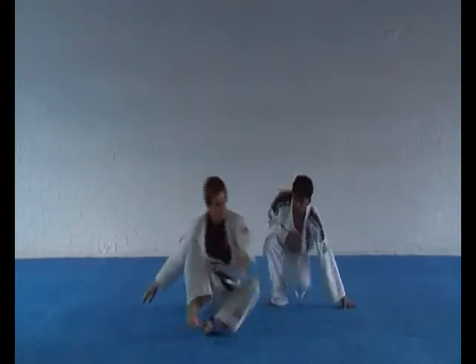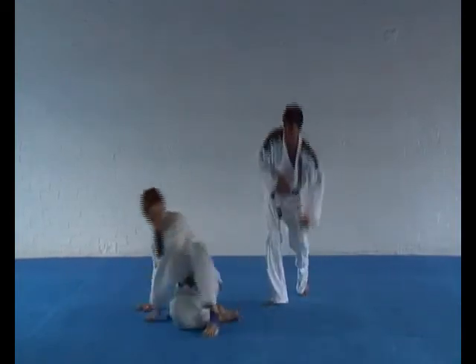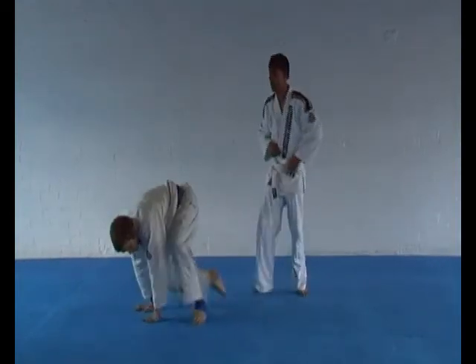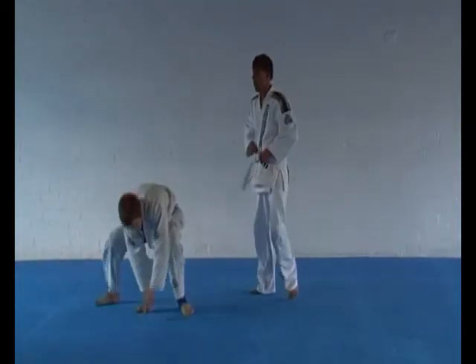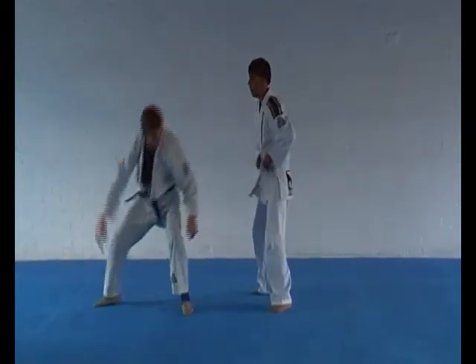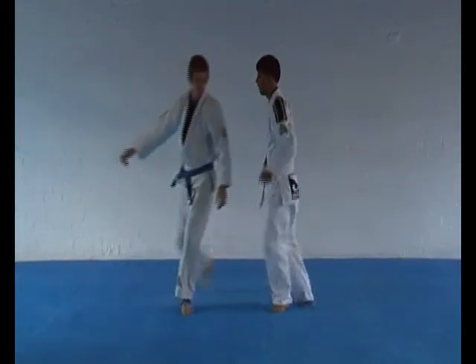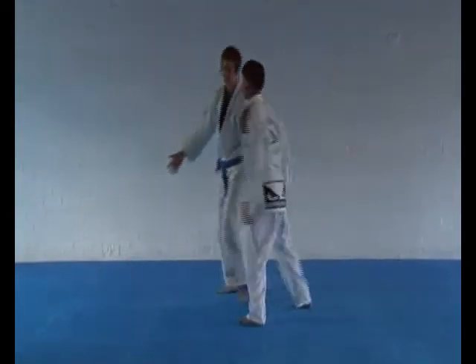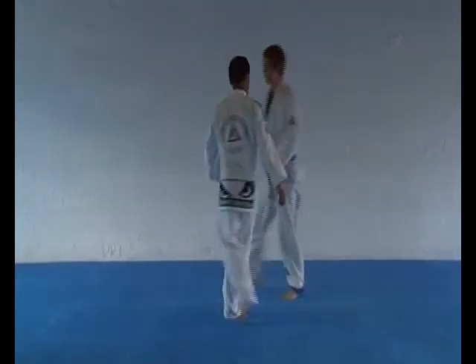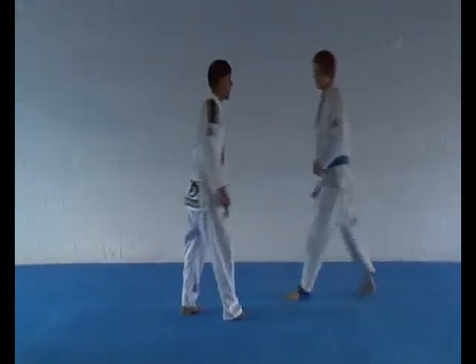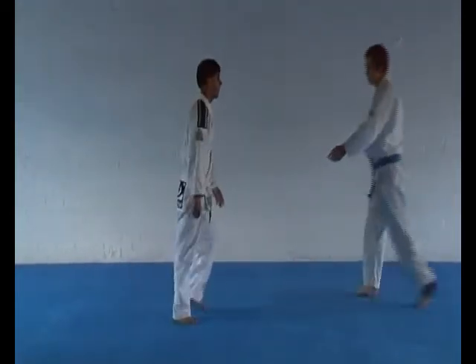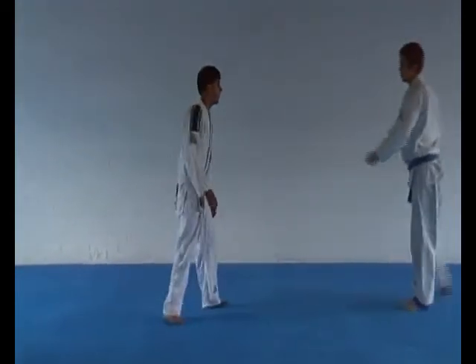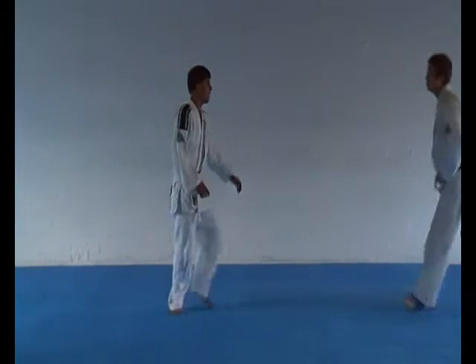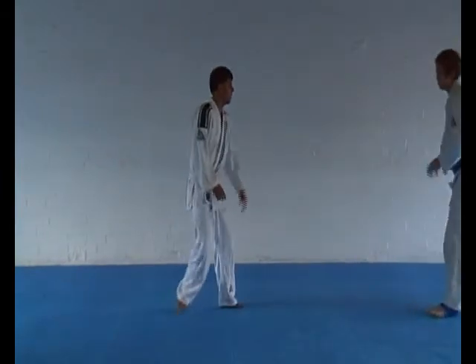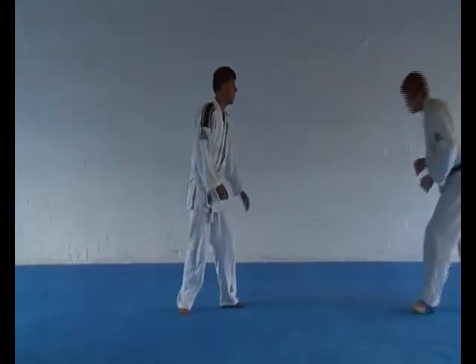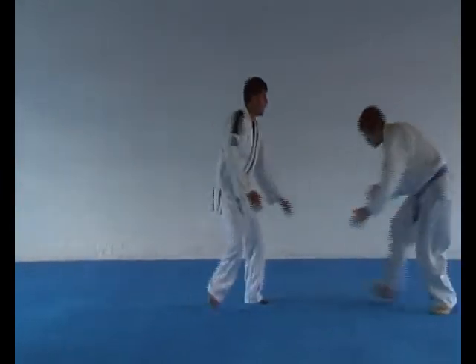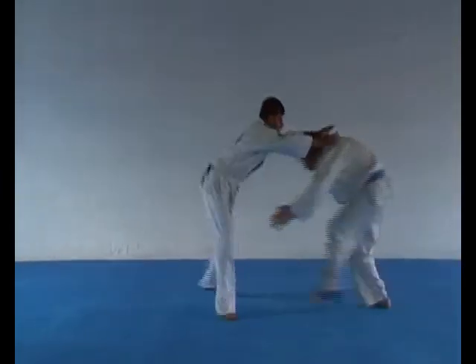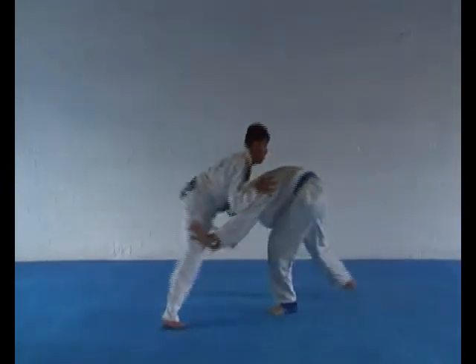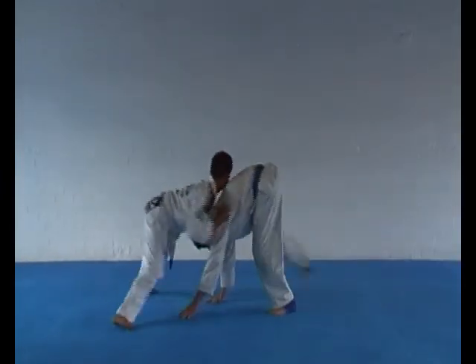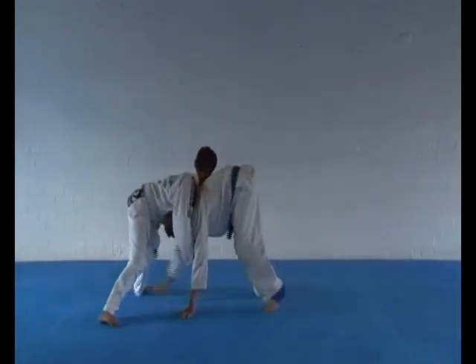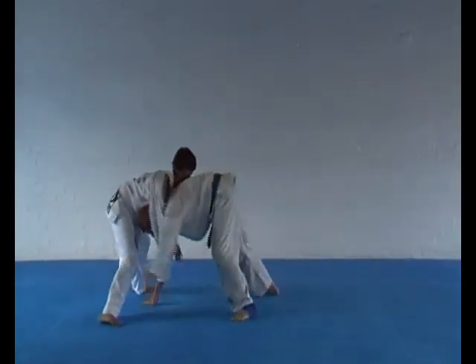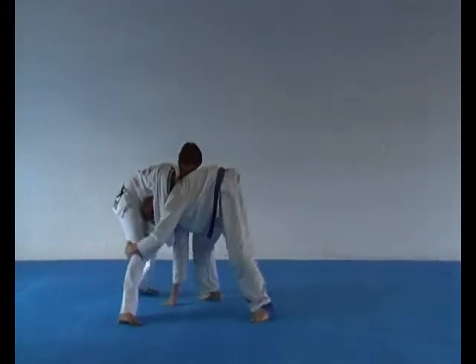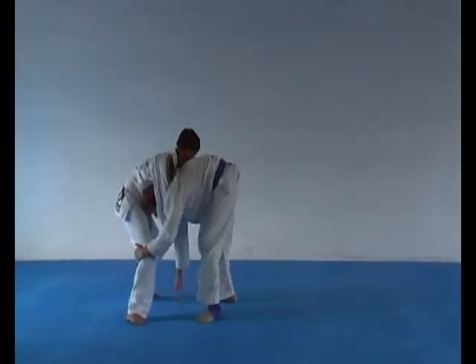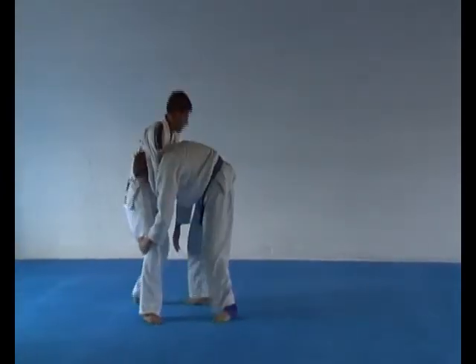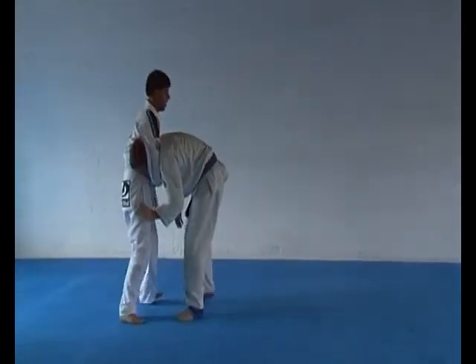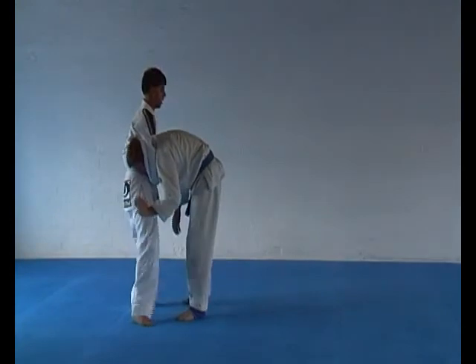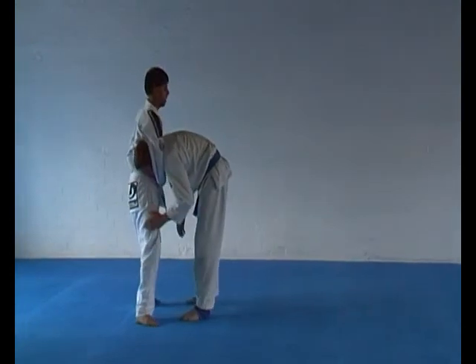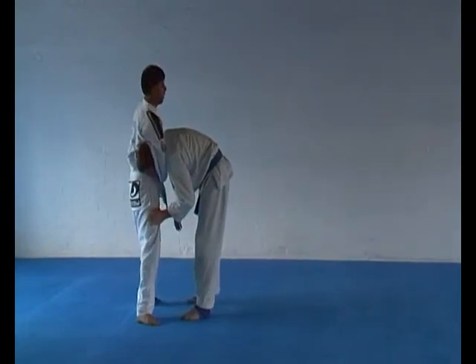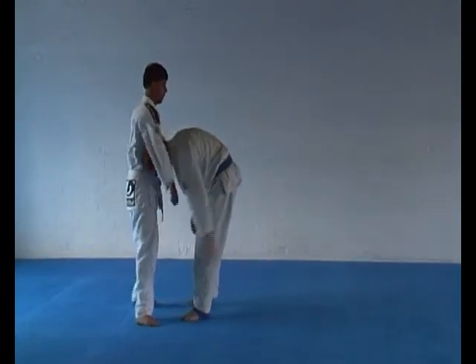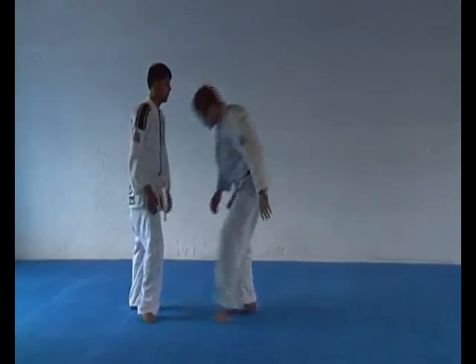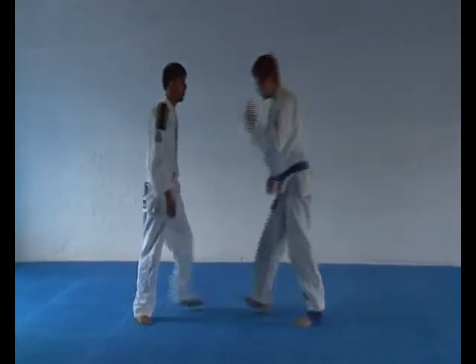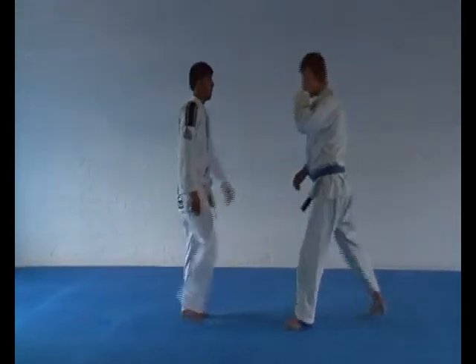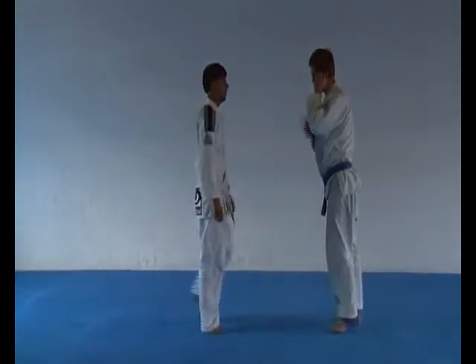Submissions. Guillotine choke — standing variation please. Good. And the pull guard variation.